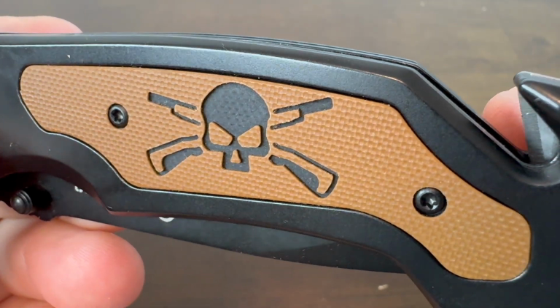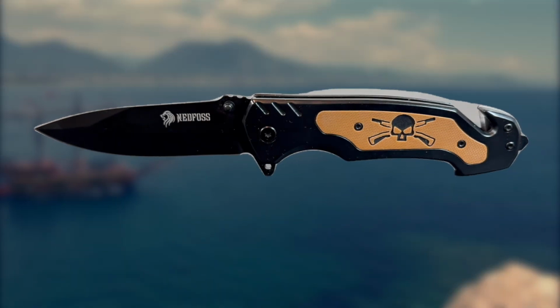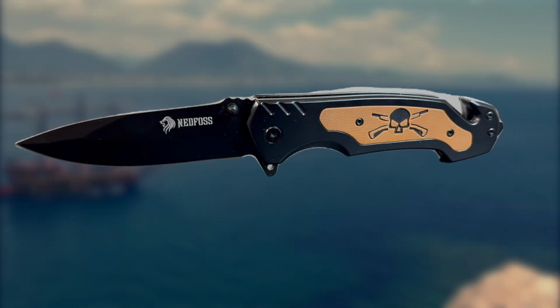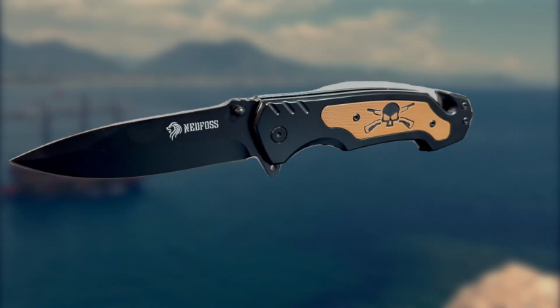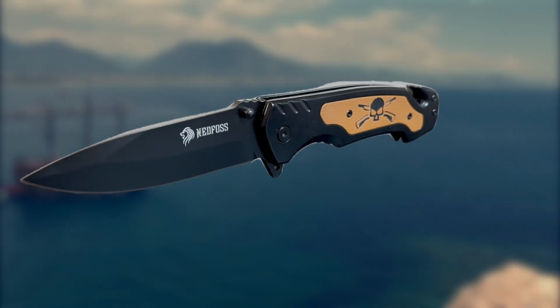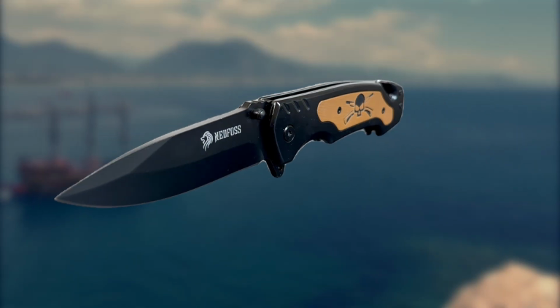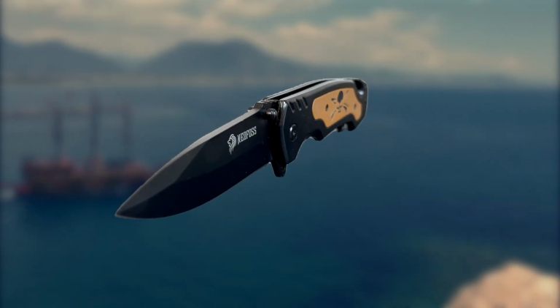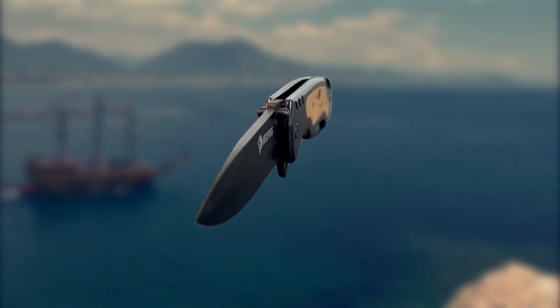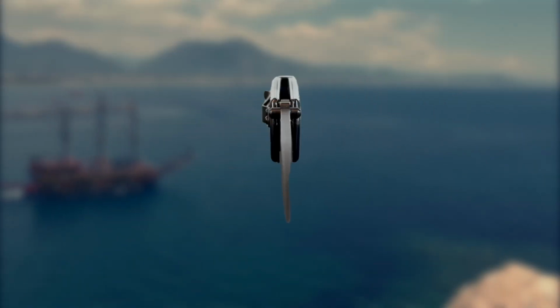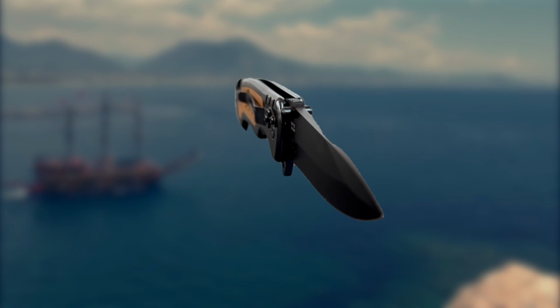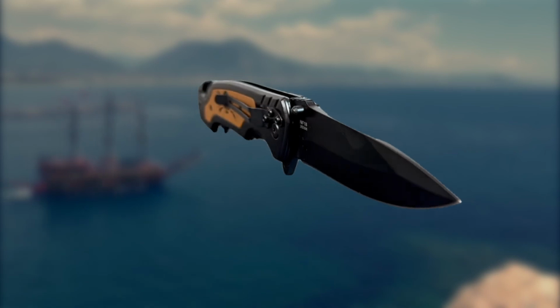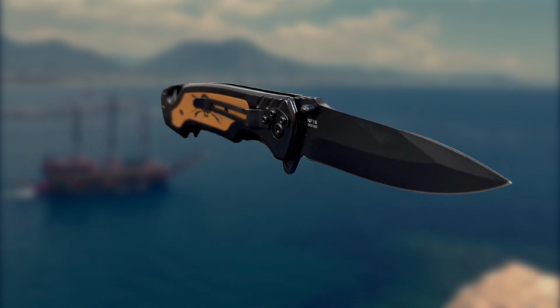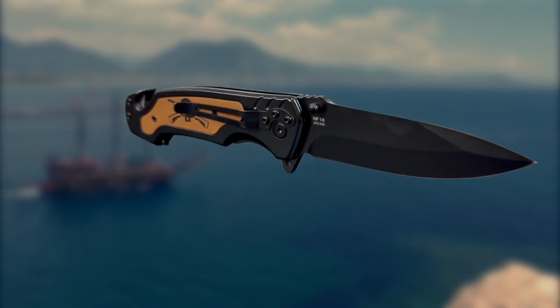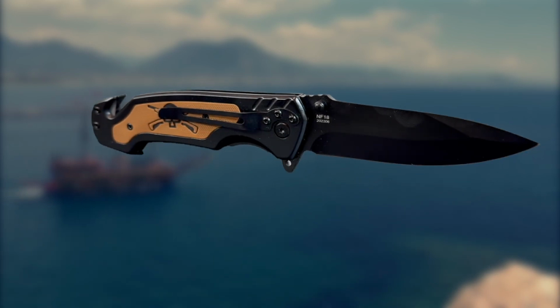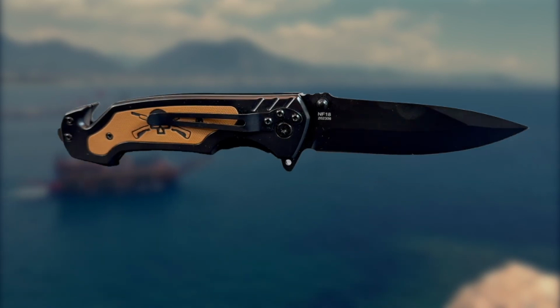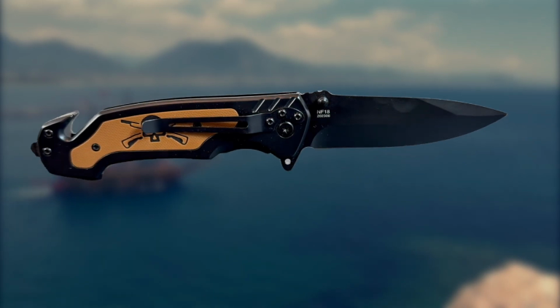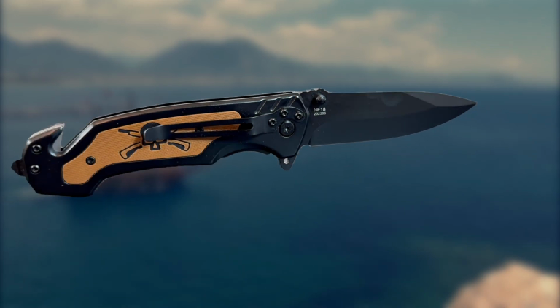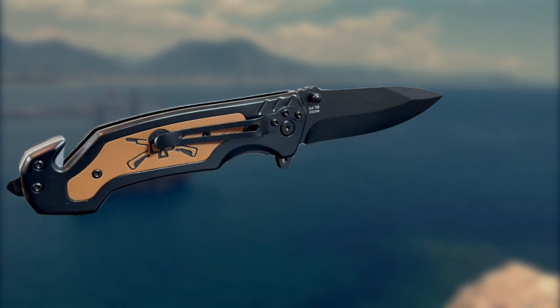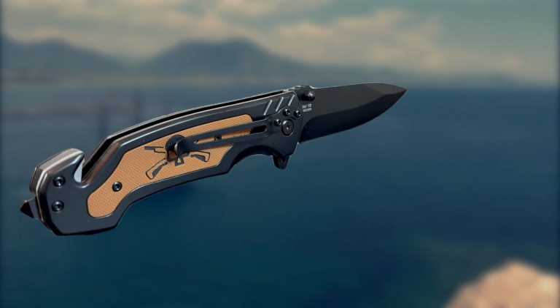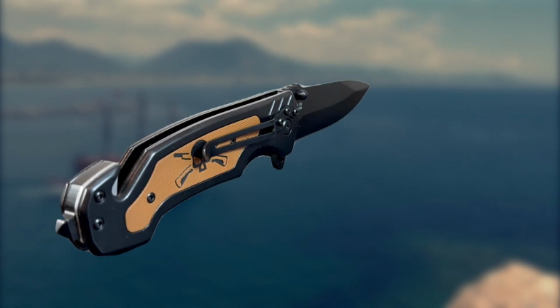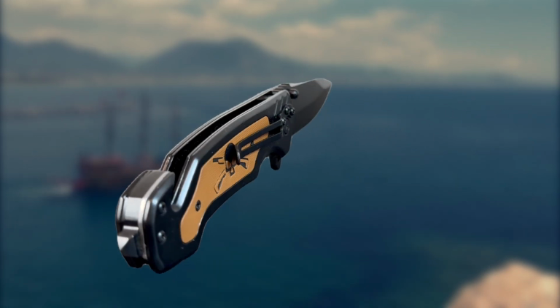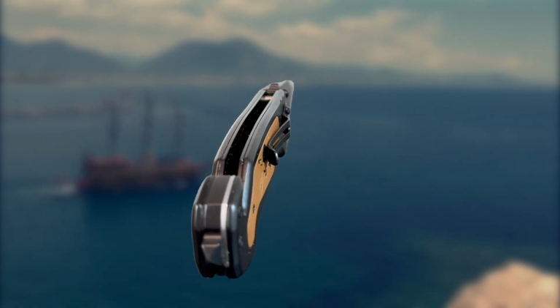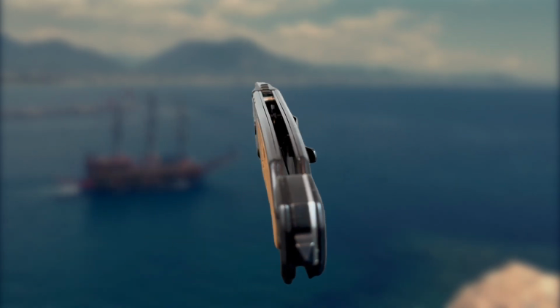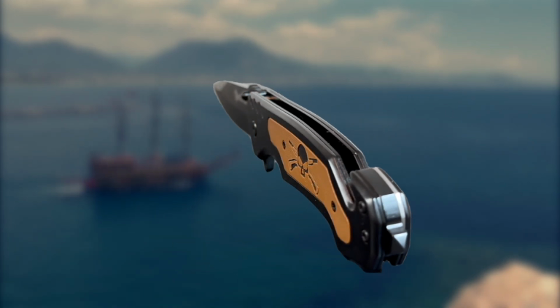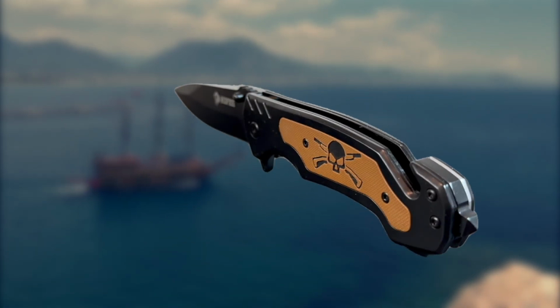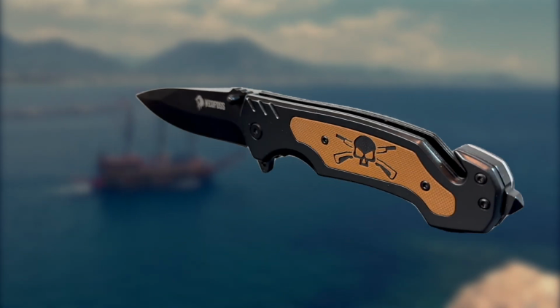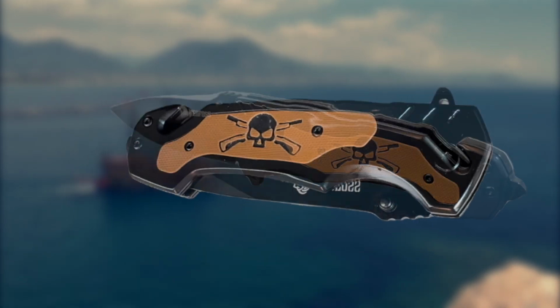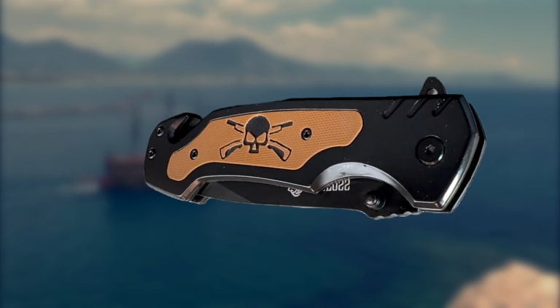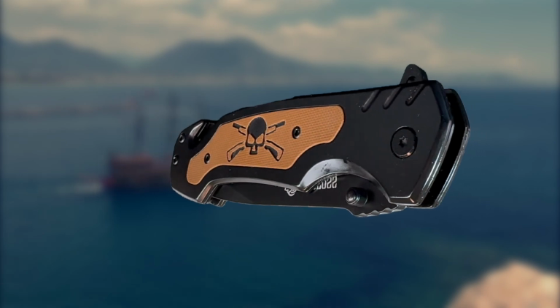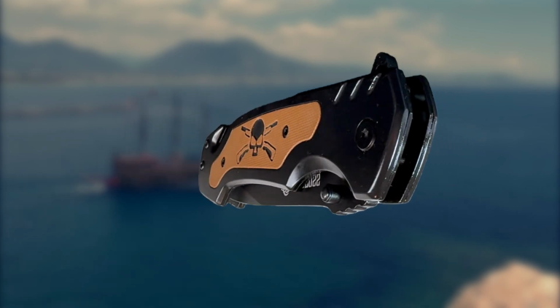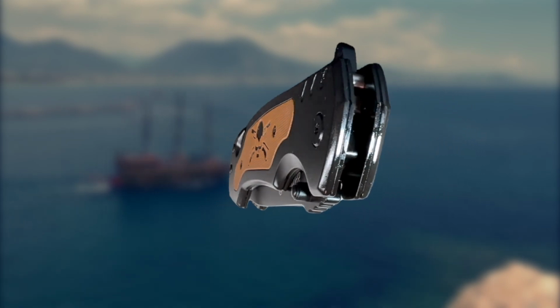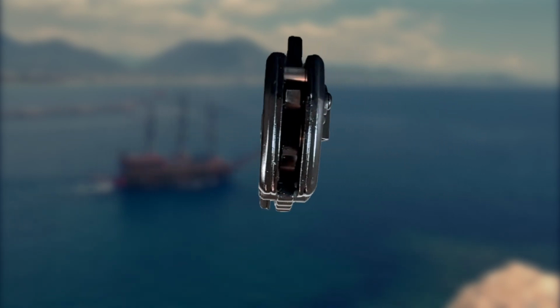I really like this Ned Foss NF-18 tactical folding knife and I think you will too. So if you're looking at it, I hope you found my video helpful.